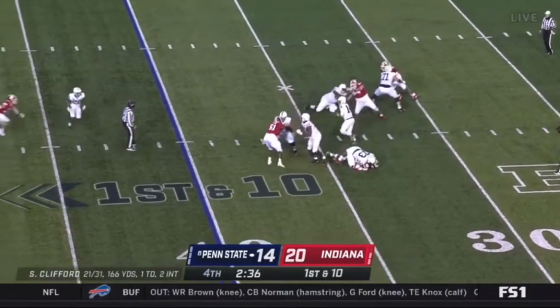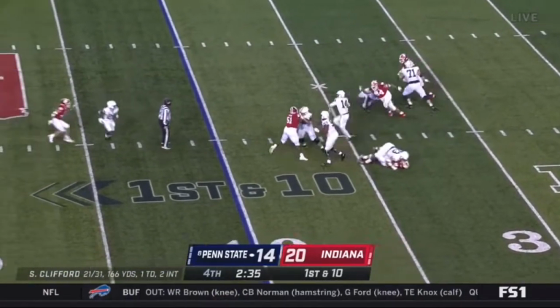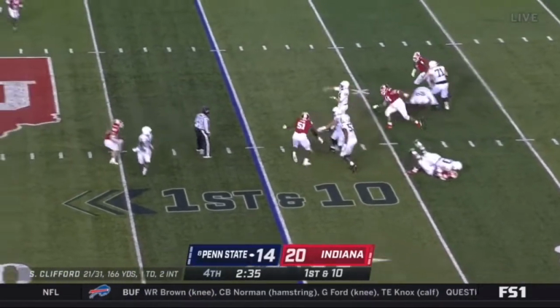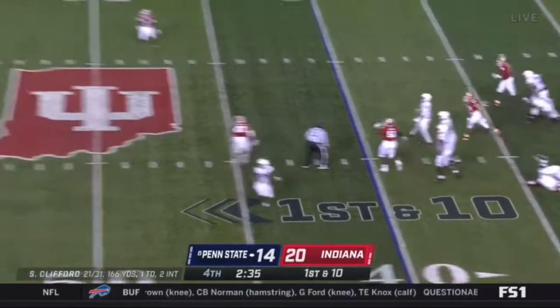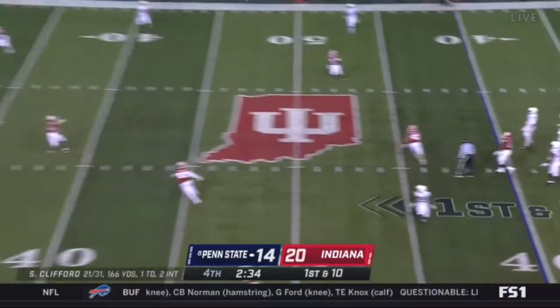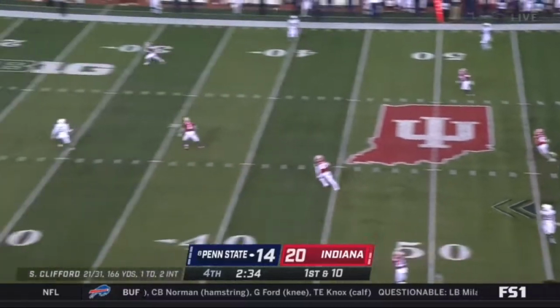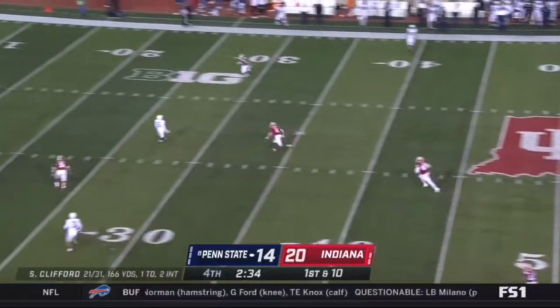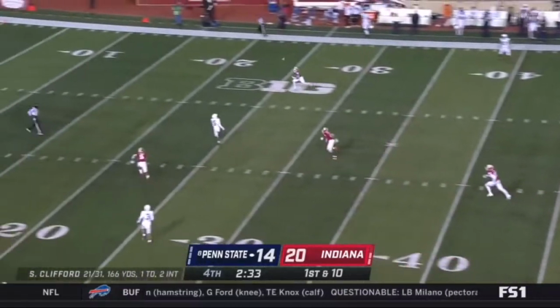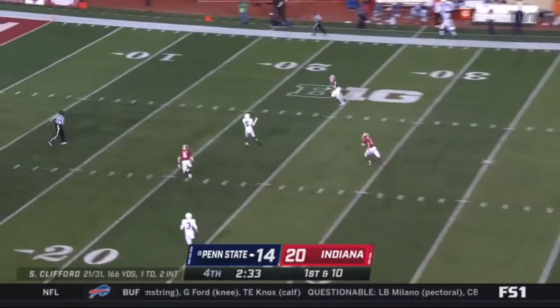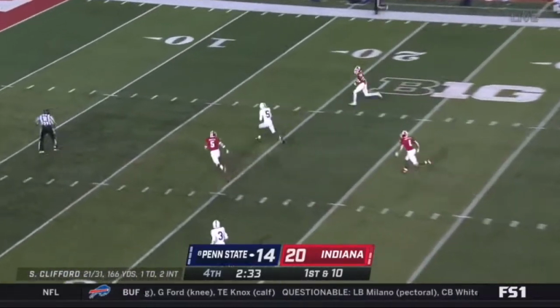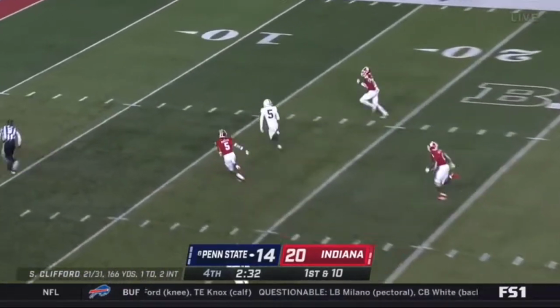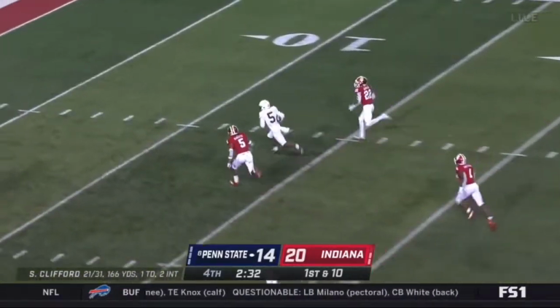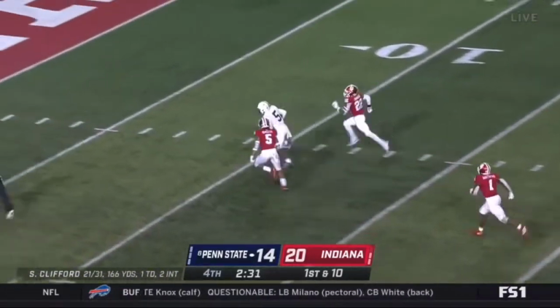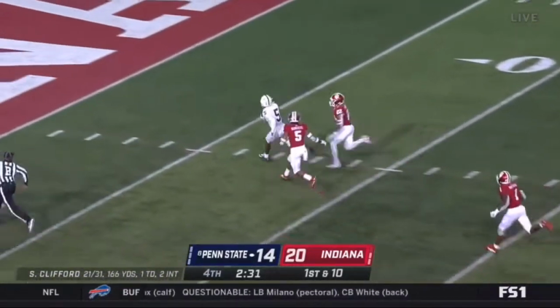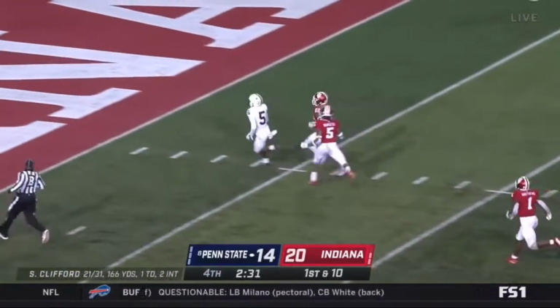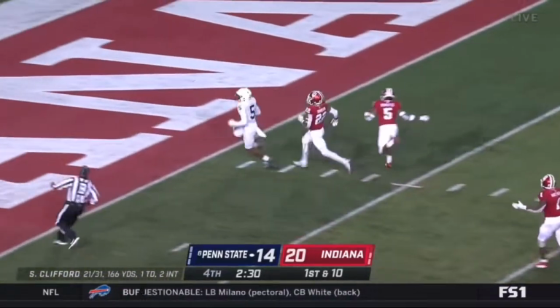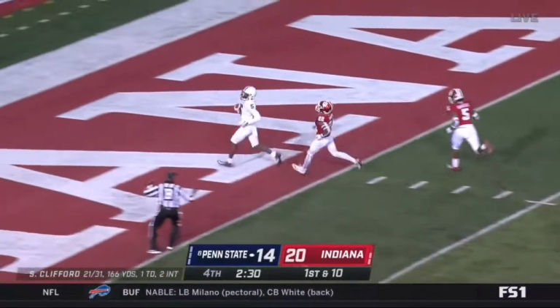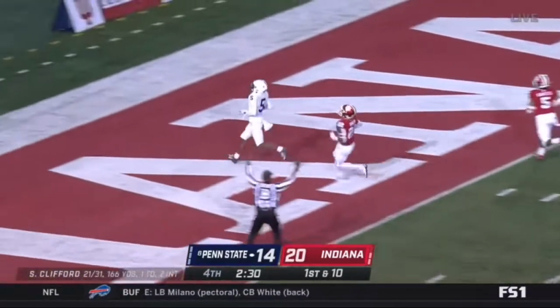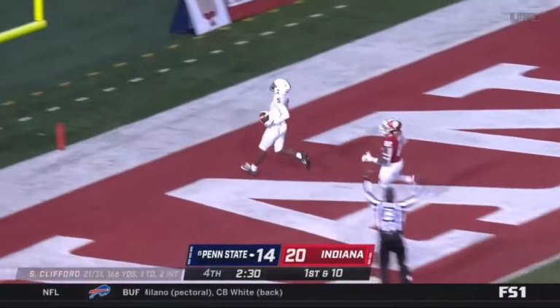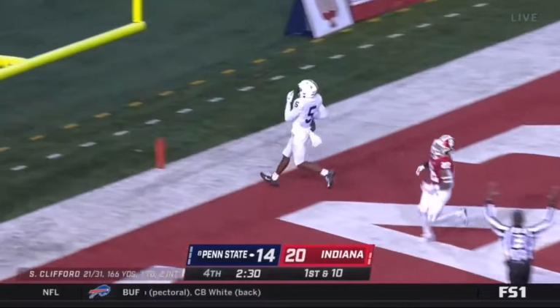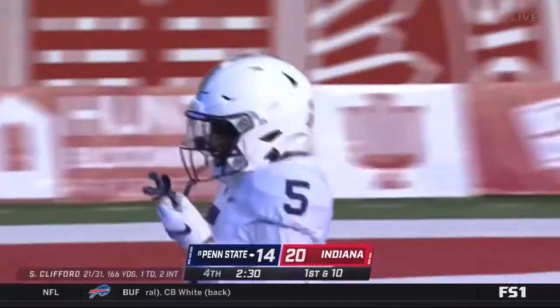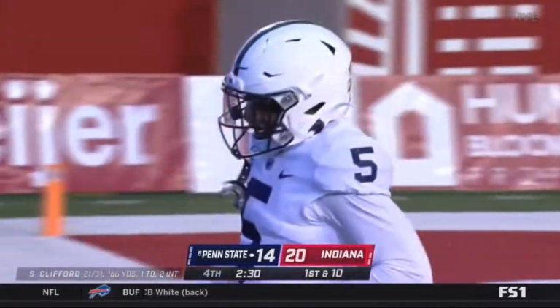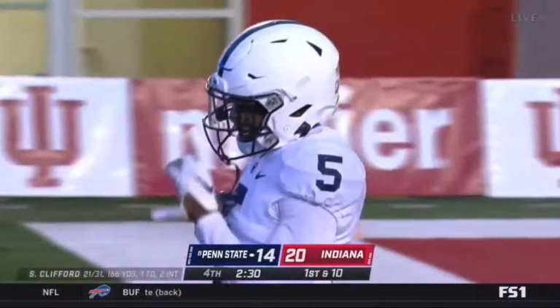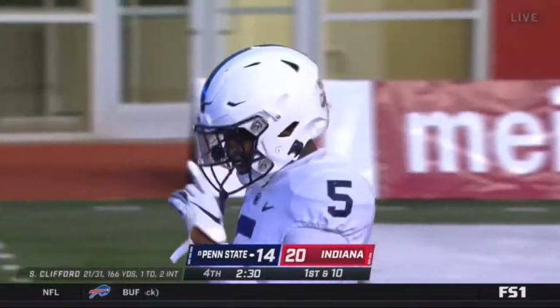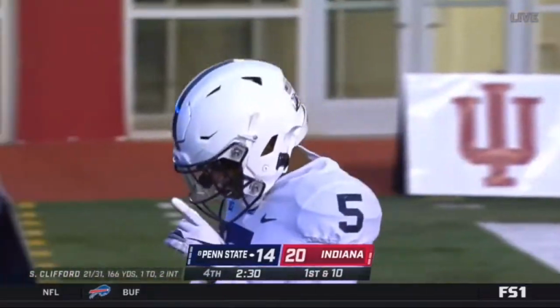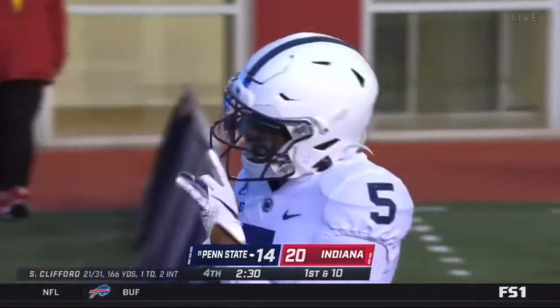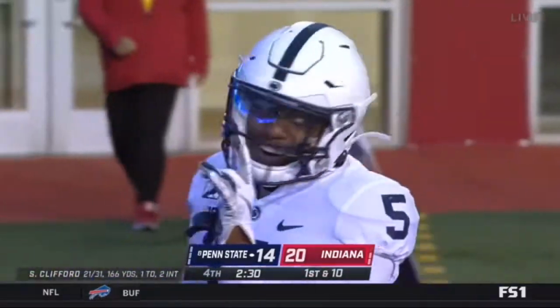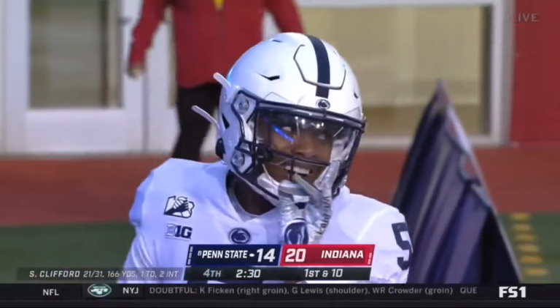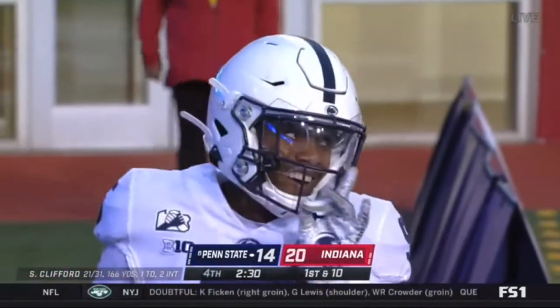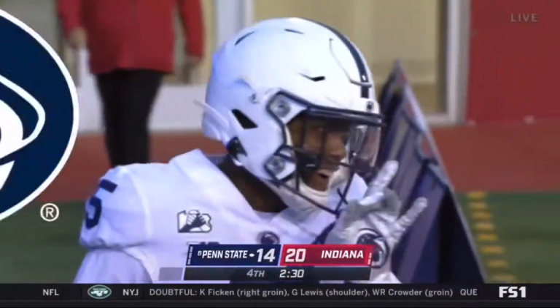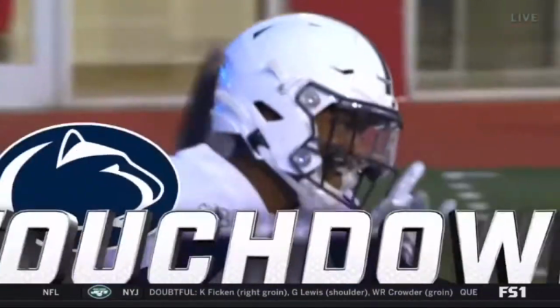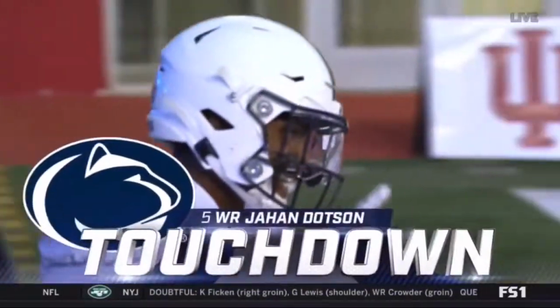Clifford stepping up, air underneath it, and that's the play. Jahan Dotson waltzes in, and Penn State answers with 2:30 to play.